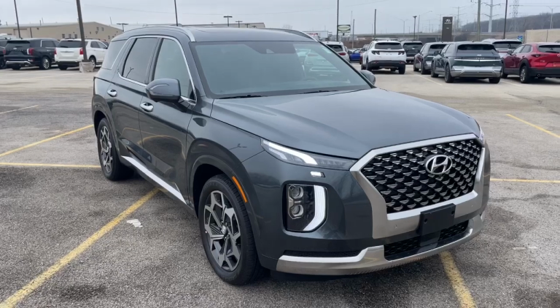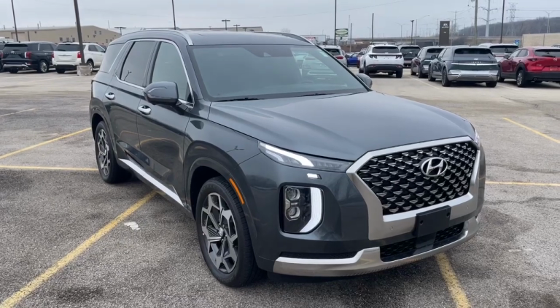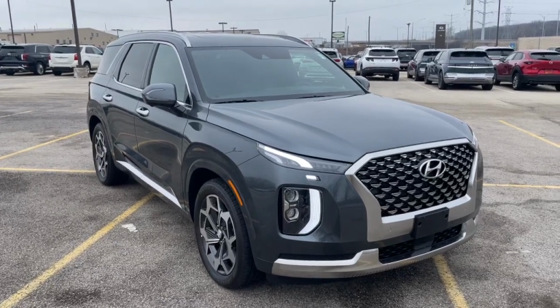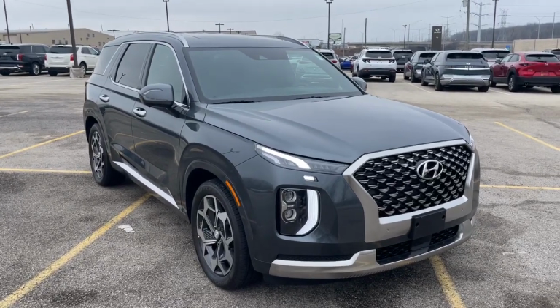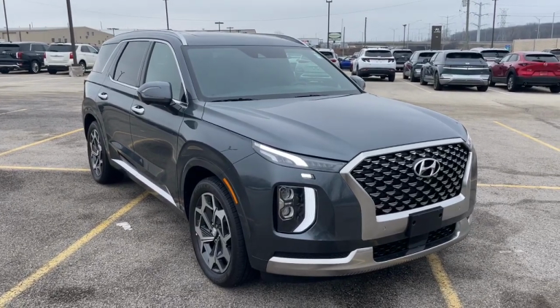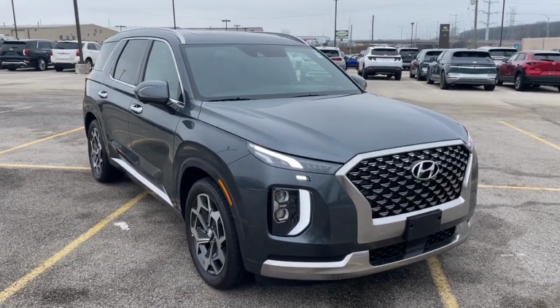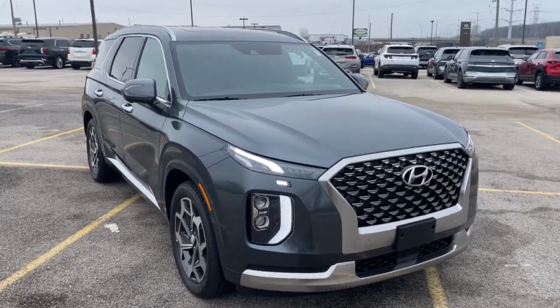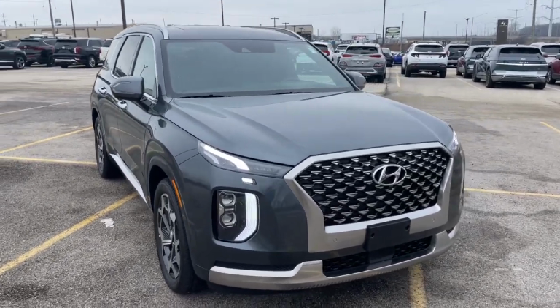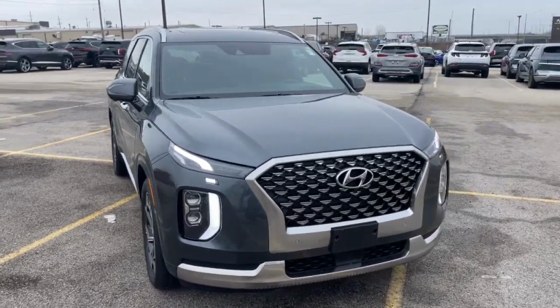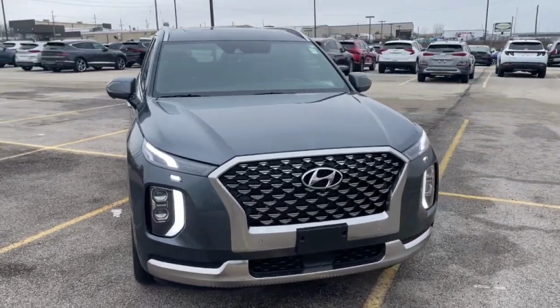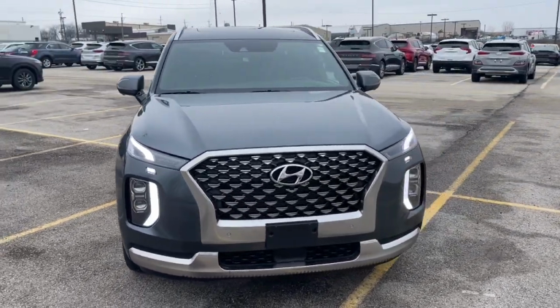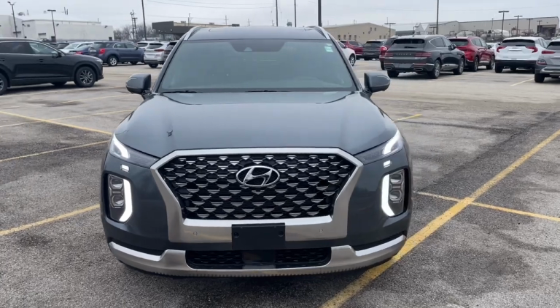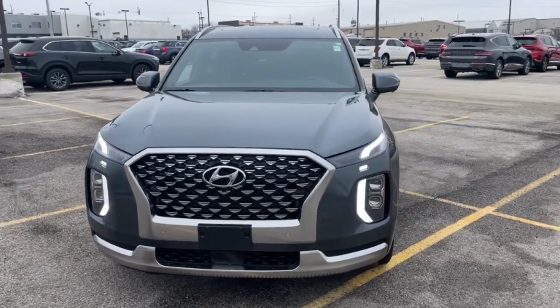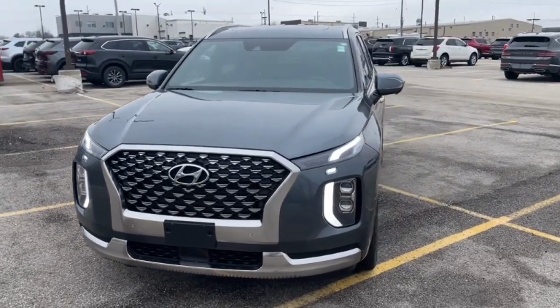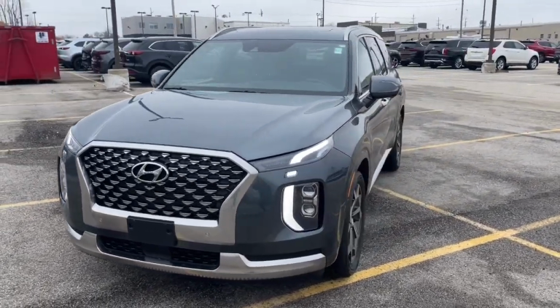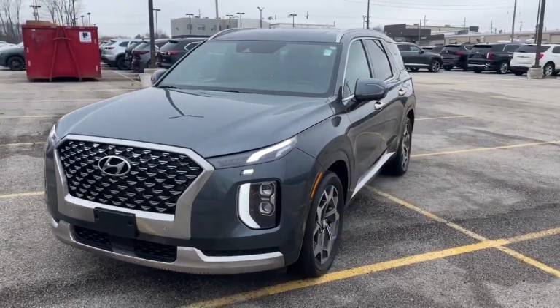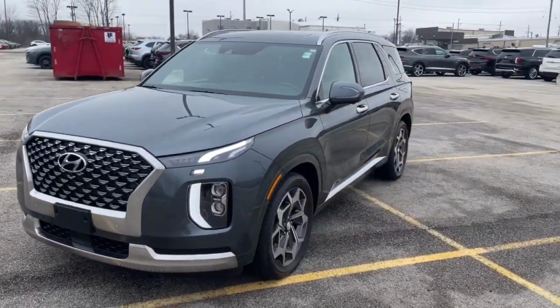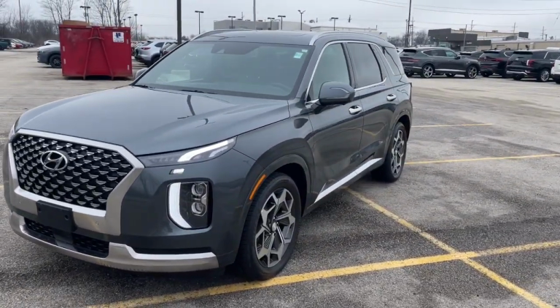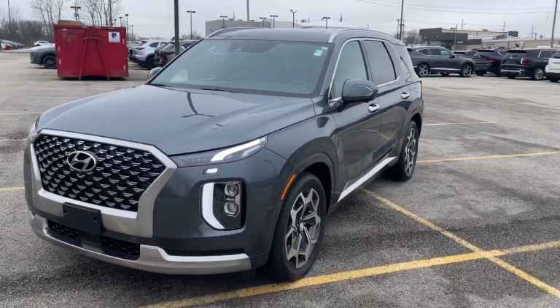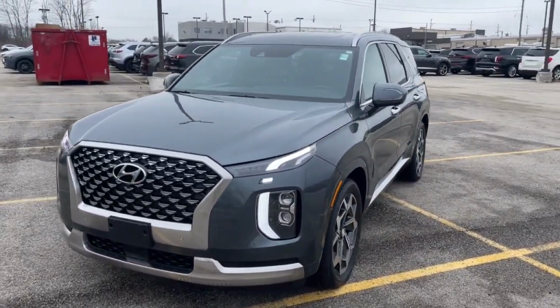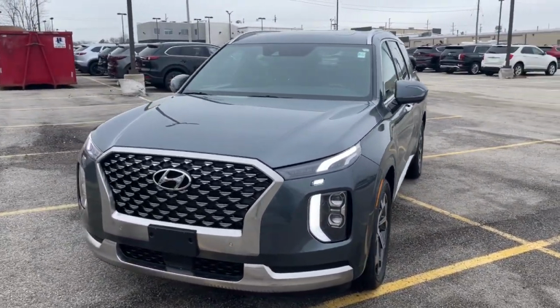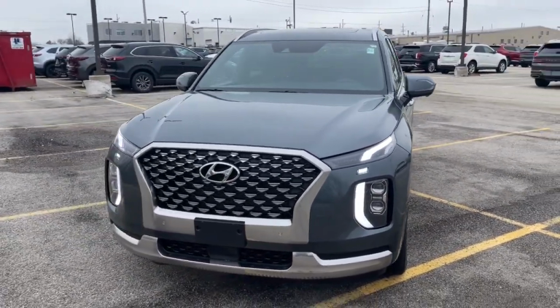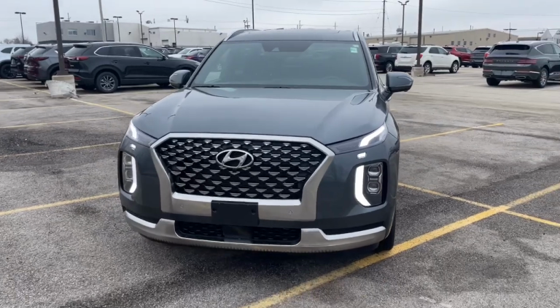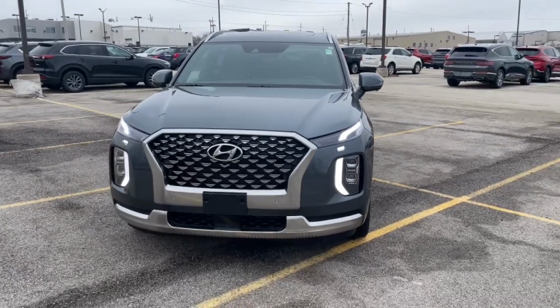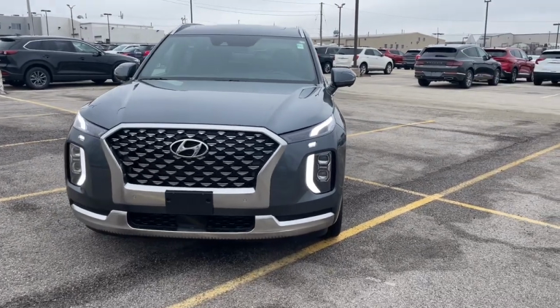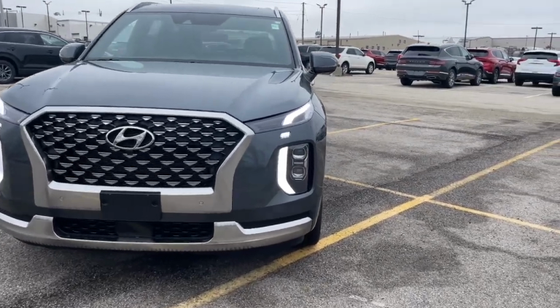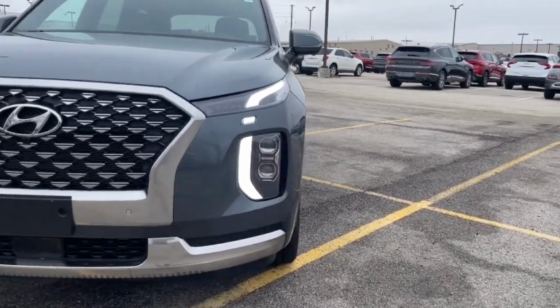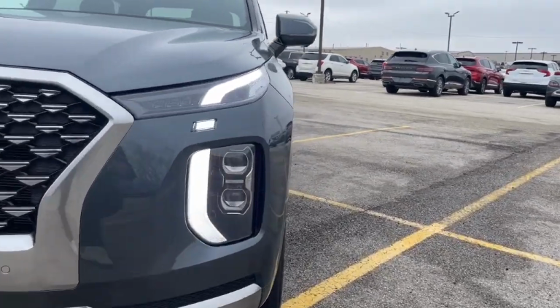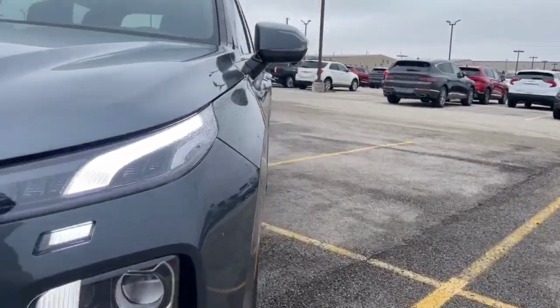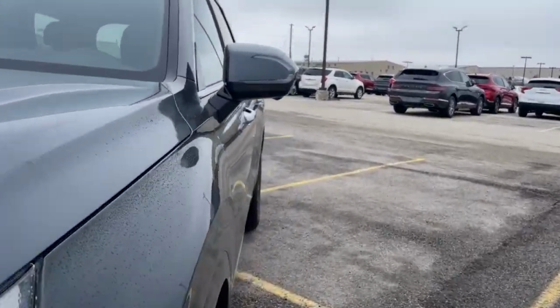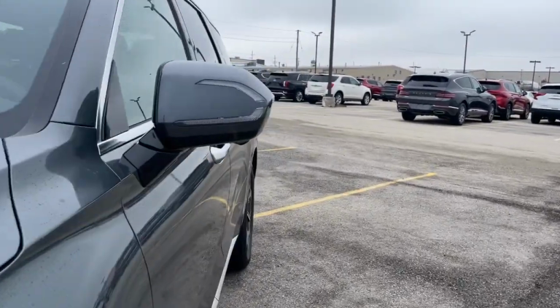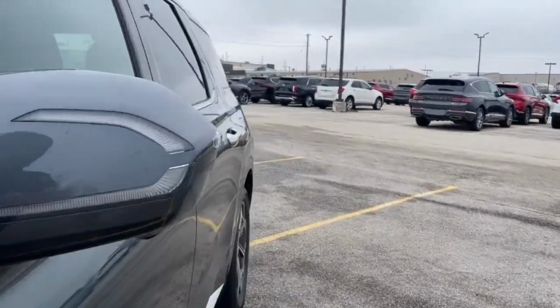Hop into the 2022 Hyundai Palisade. With less than 10,000 miles on the odometer, this vehicle provides excellent value. Enjoy a new level of comfort and convenience on all your family outings in this spacious Palisade.